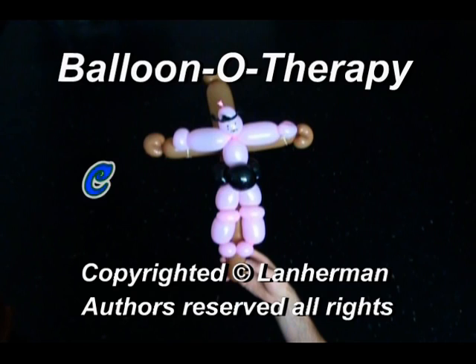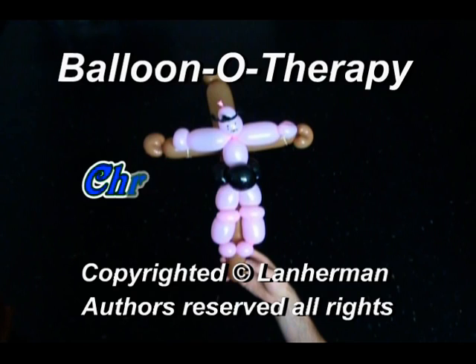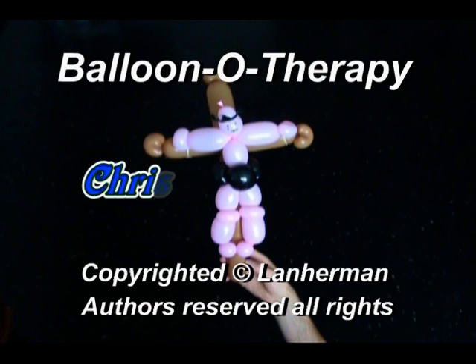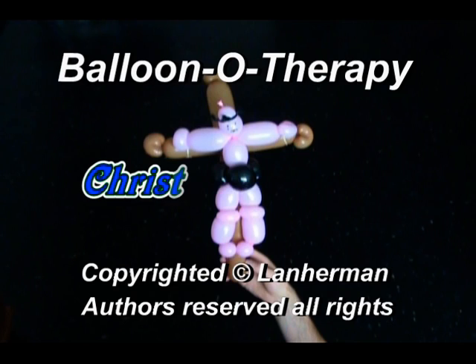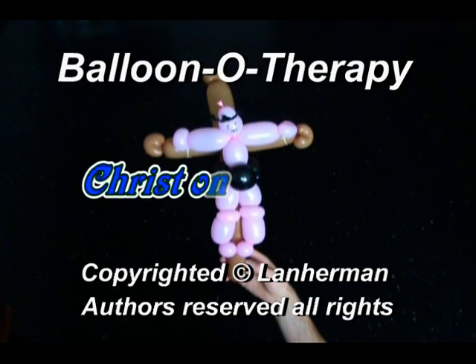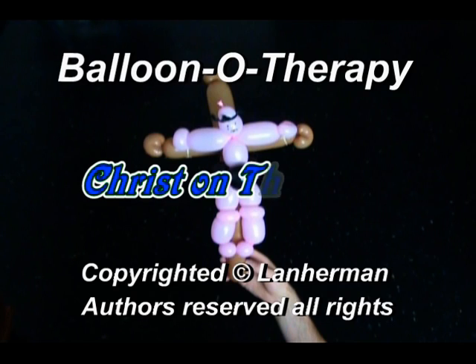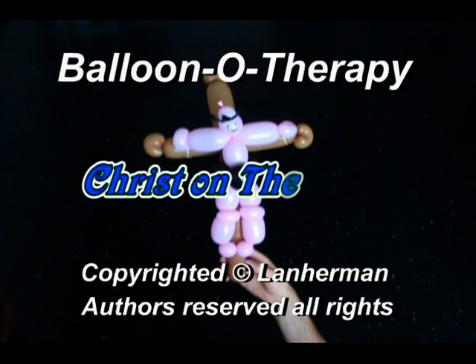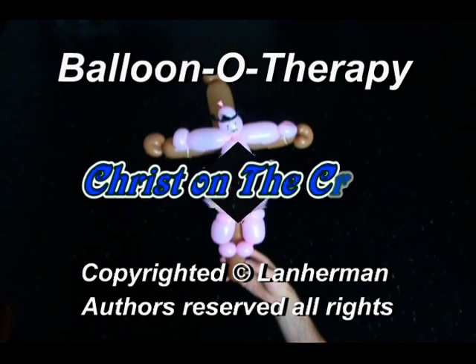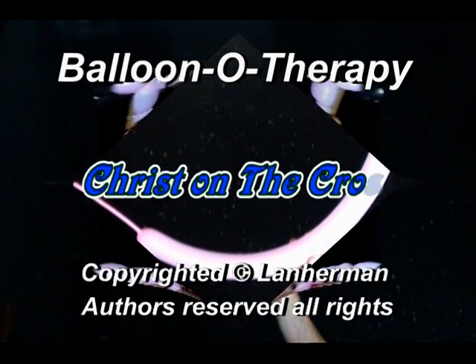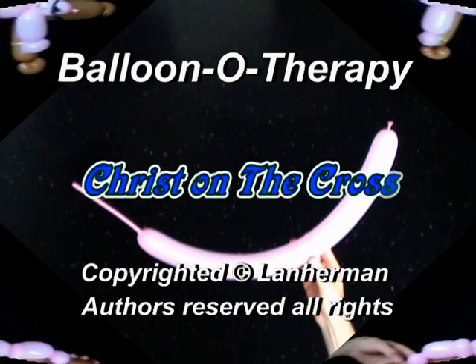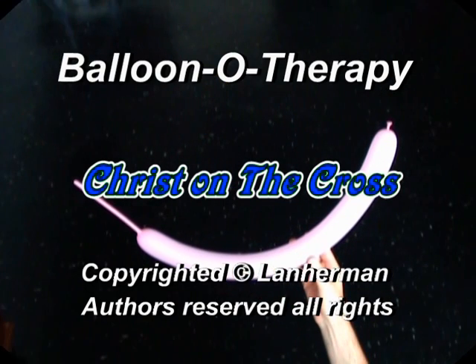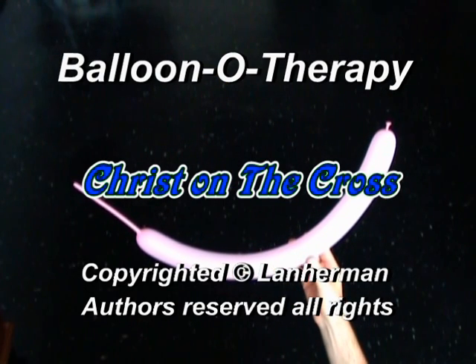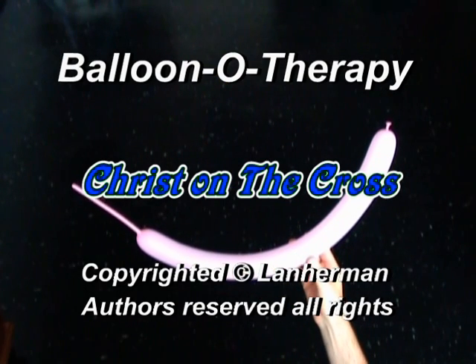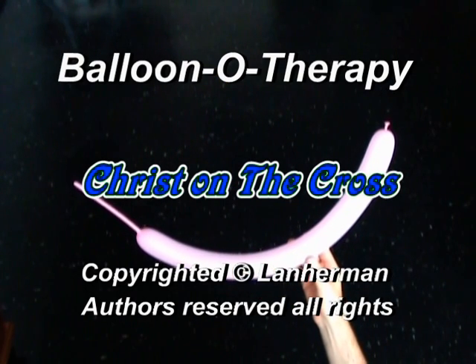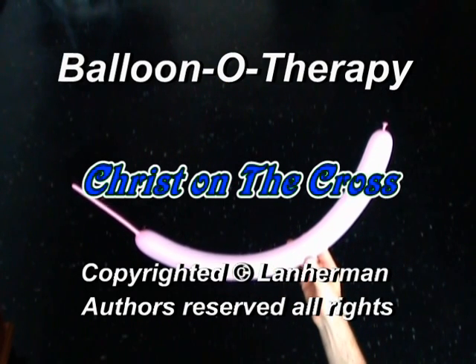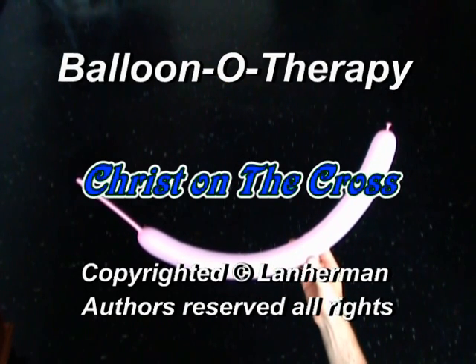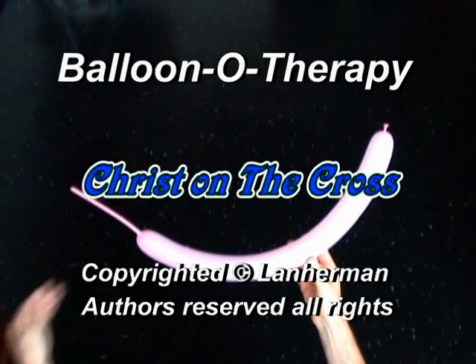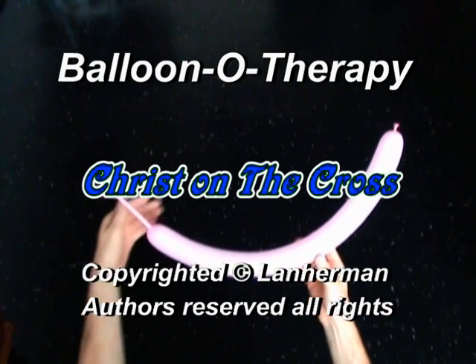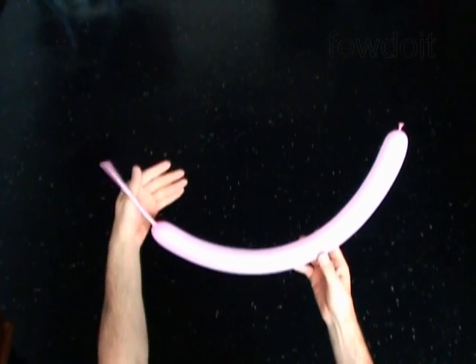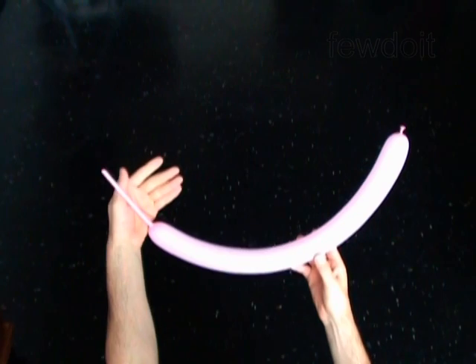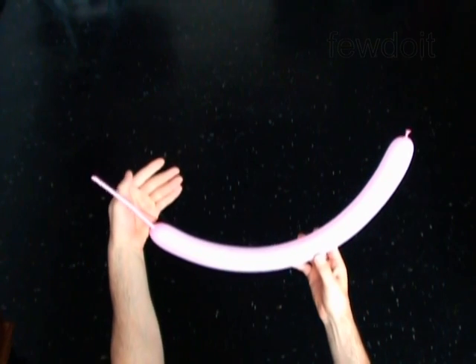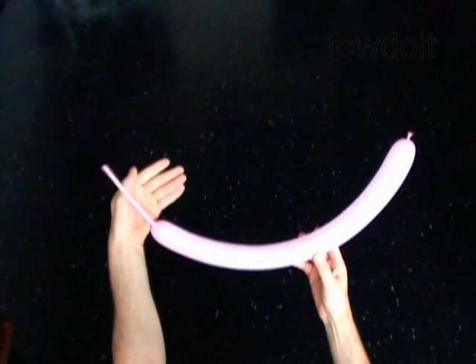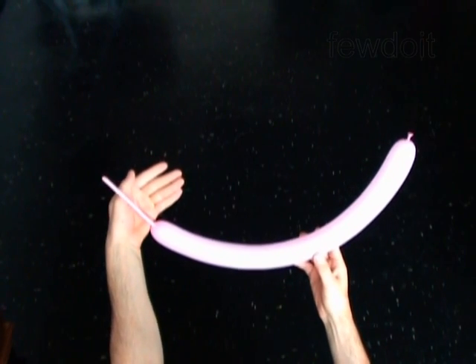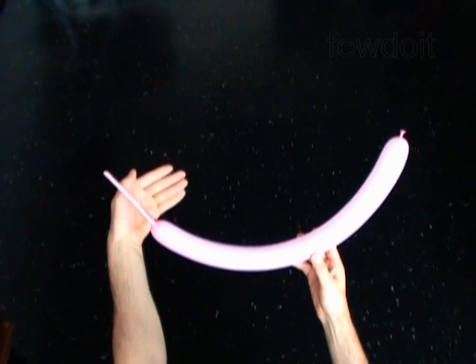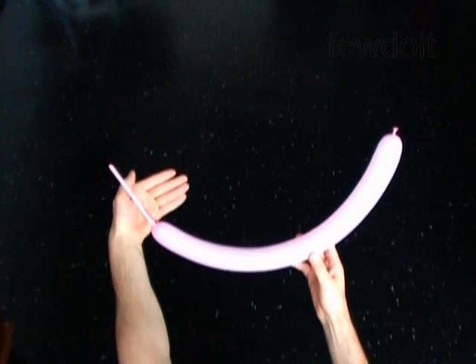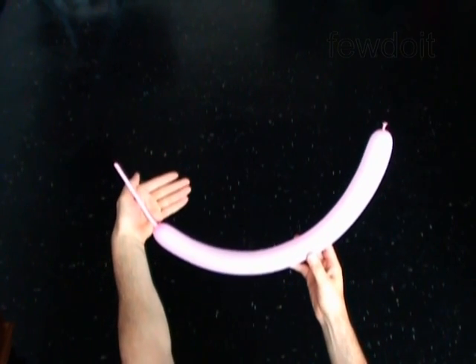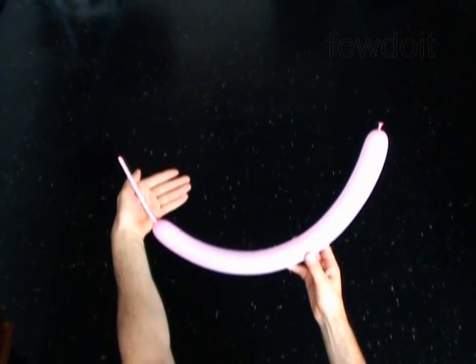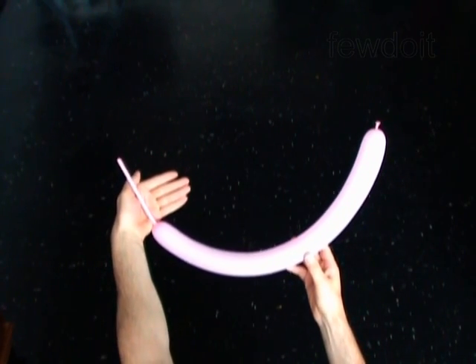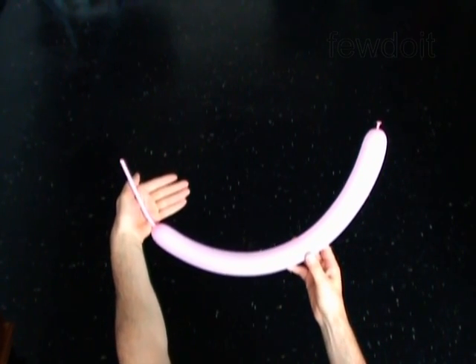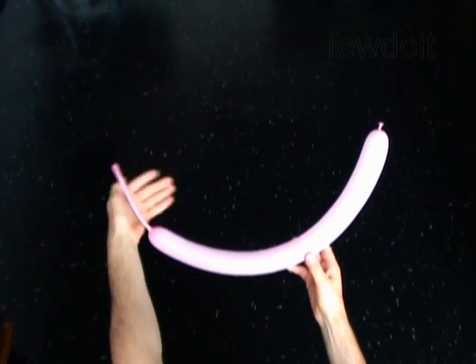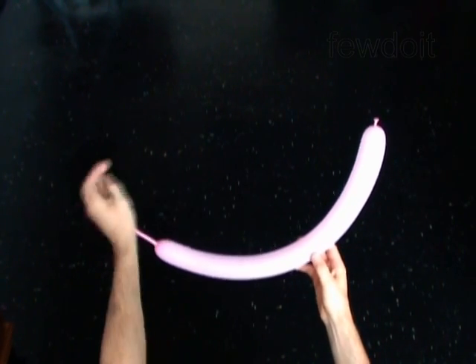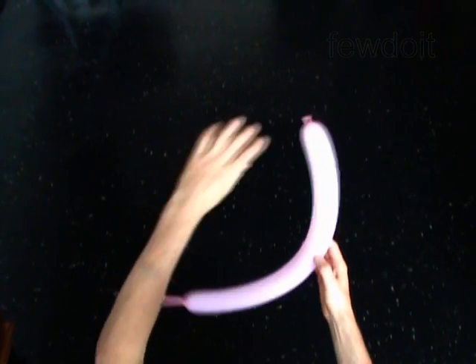Hello. We are going to make Jesus on the cross. First we are making the body. Inflate a balloon, leaving a 5 inch flat tail.